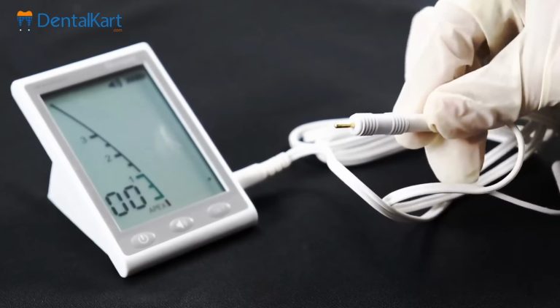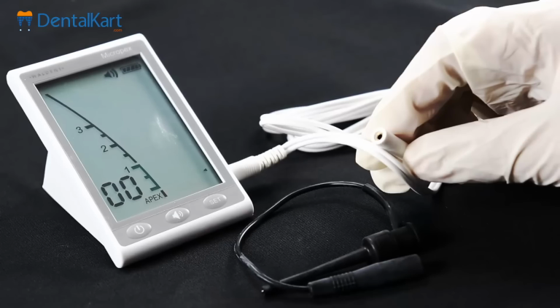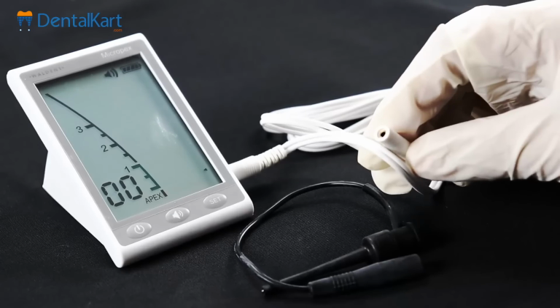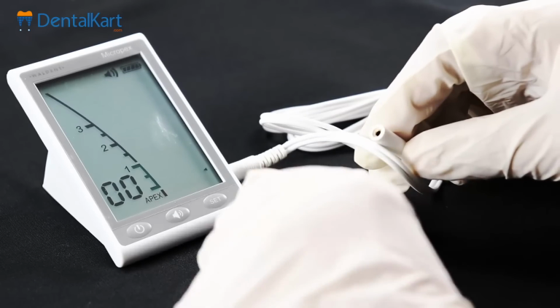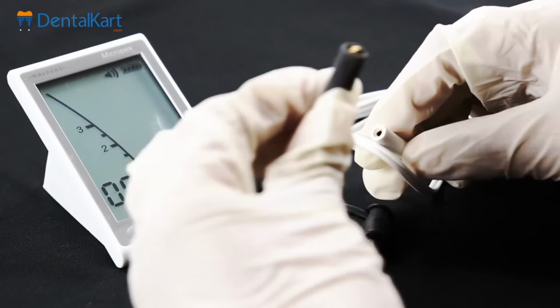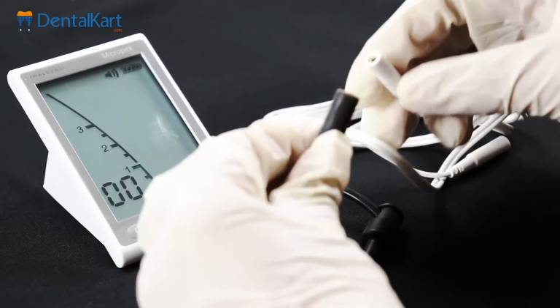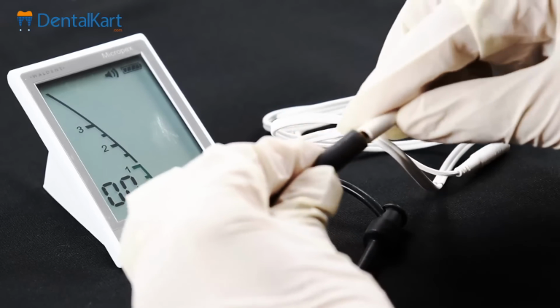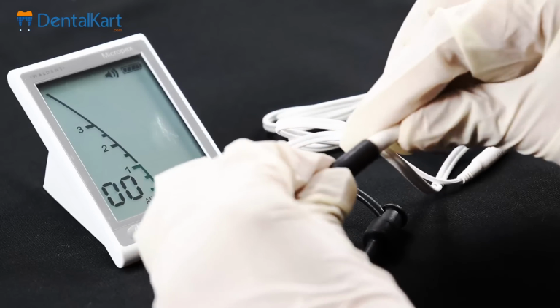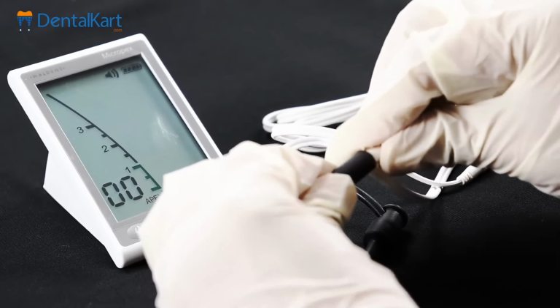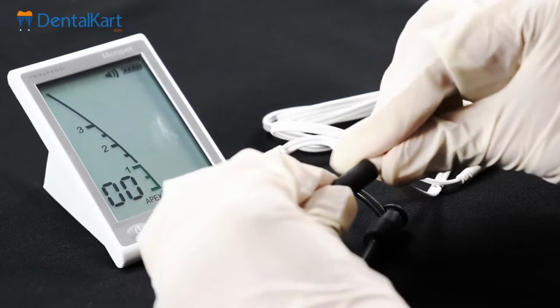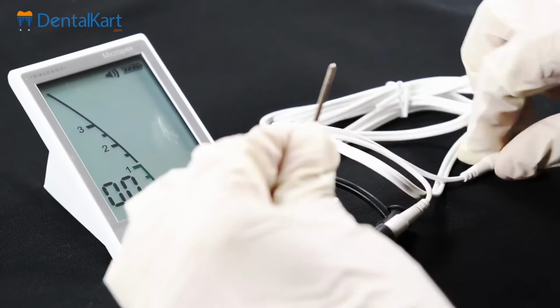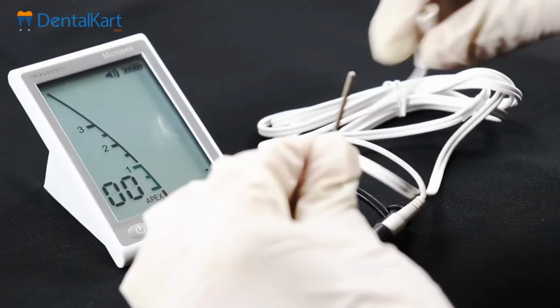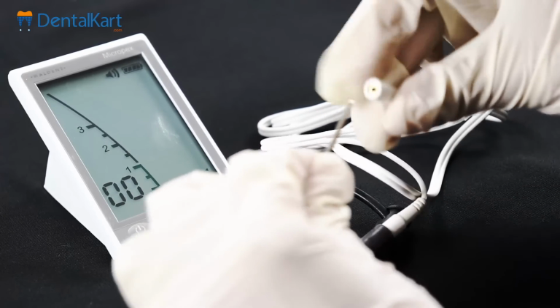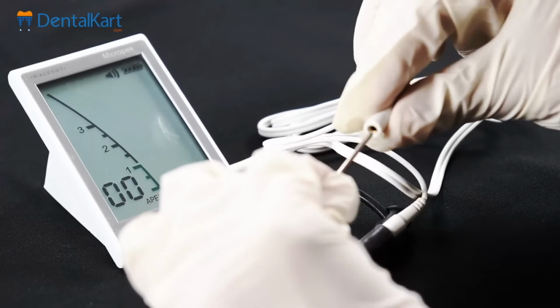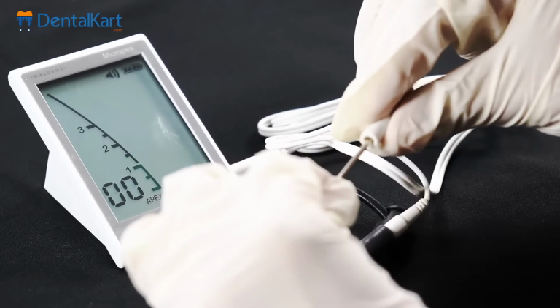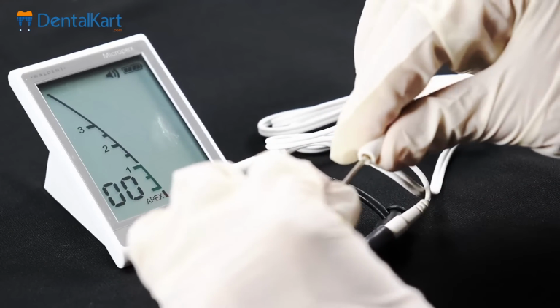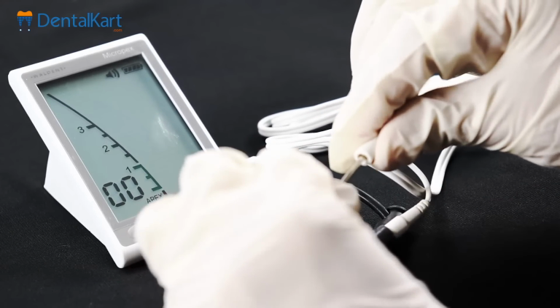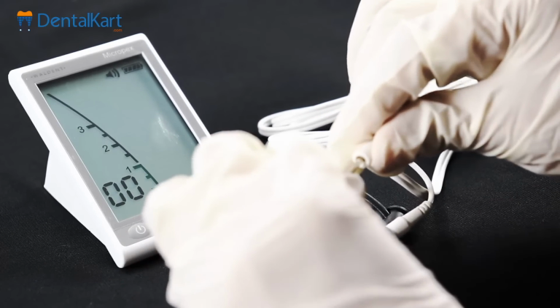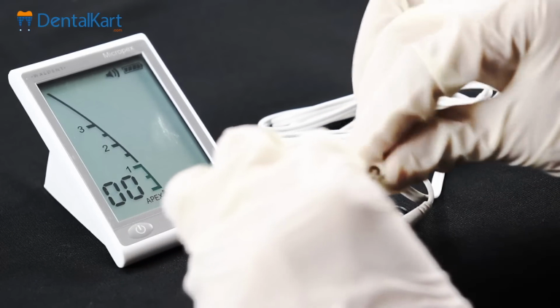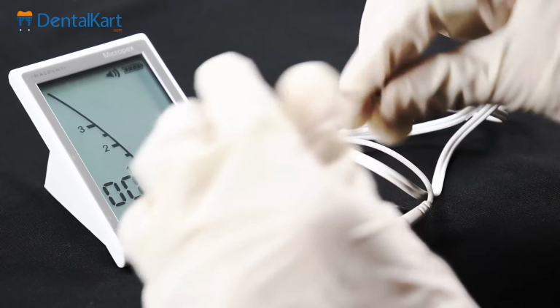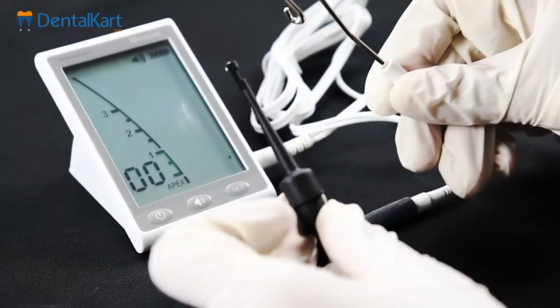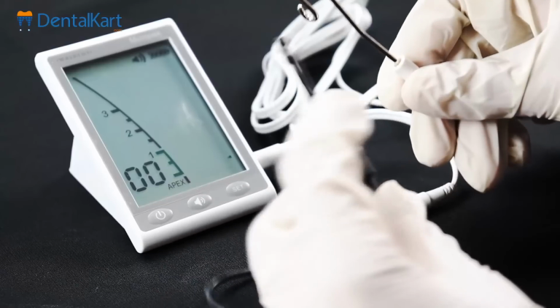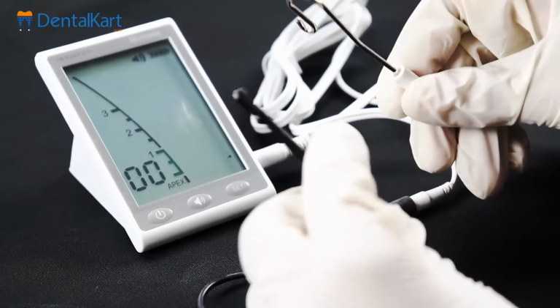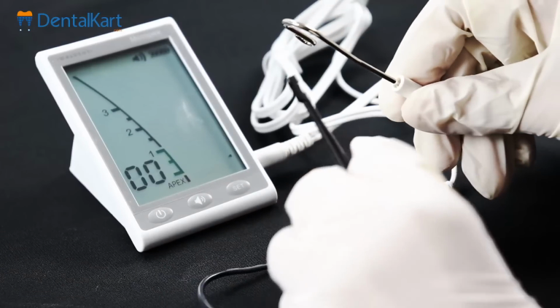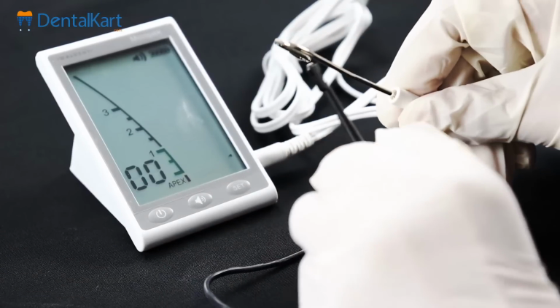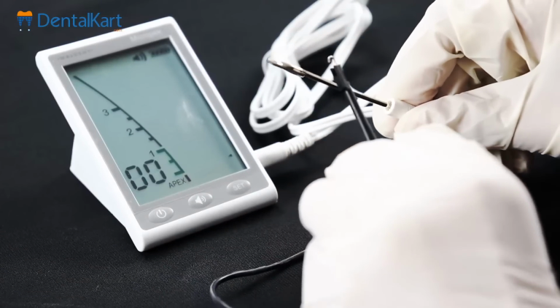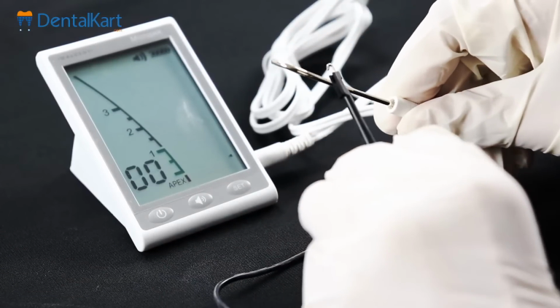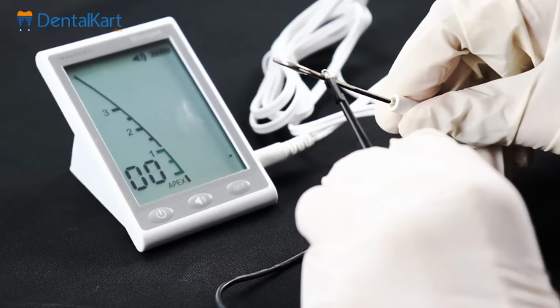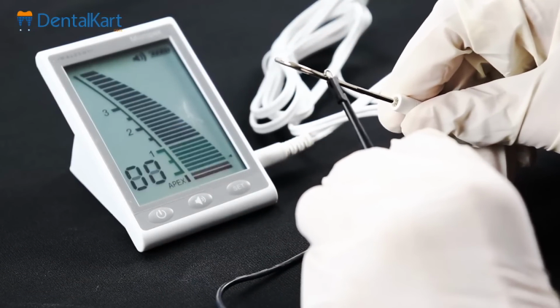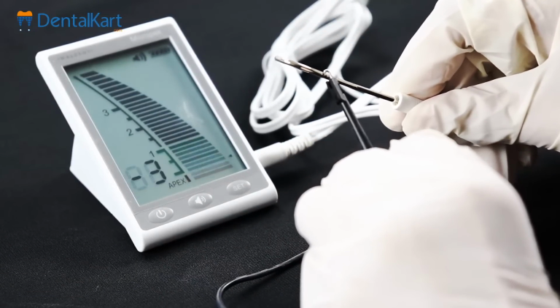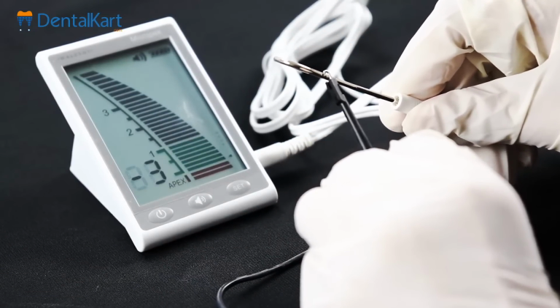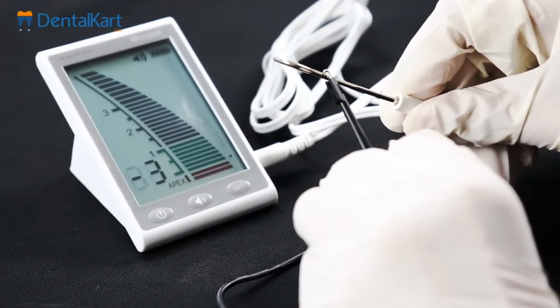Connect the file clip to one end of the measuring wire and connect the lip hook to the other end of the measuring wire. Now attach the clip to the end of the lip hook, and the reading should be minus 3.